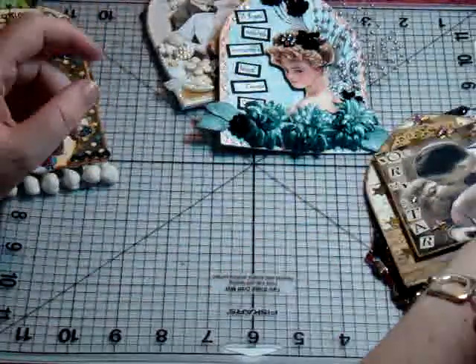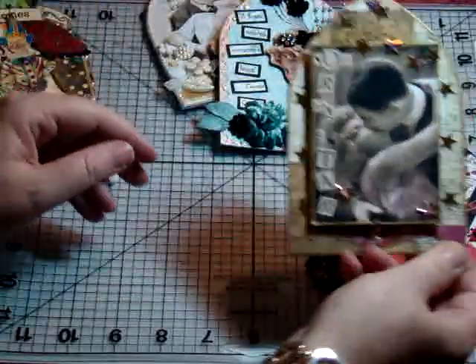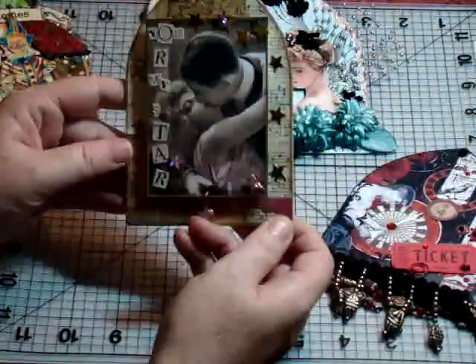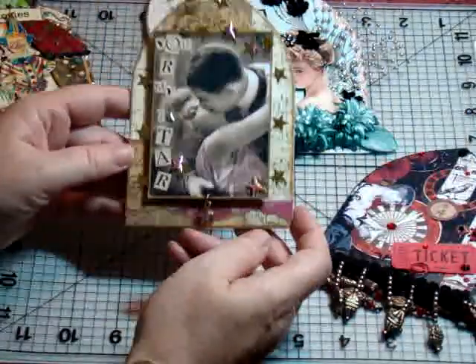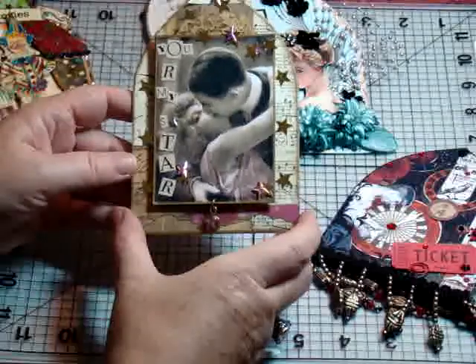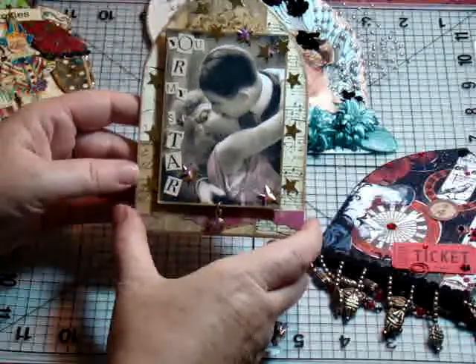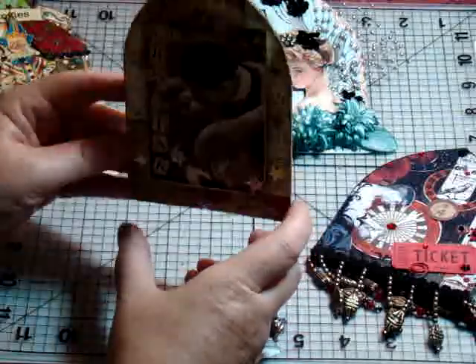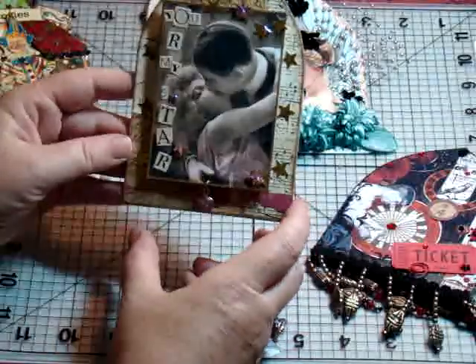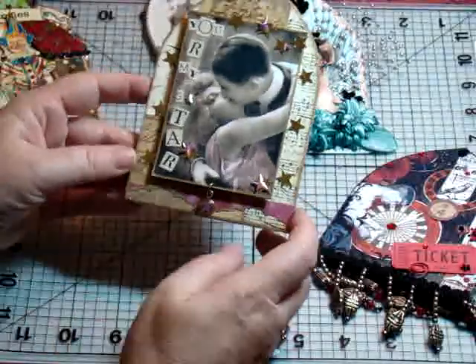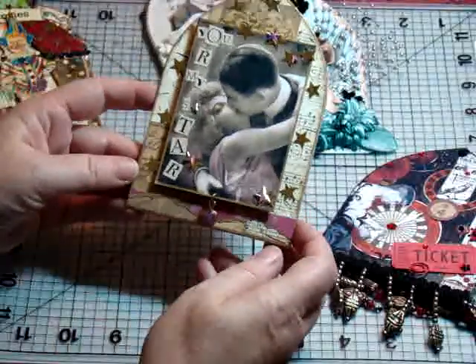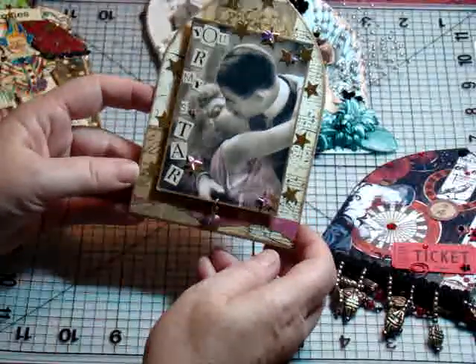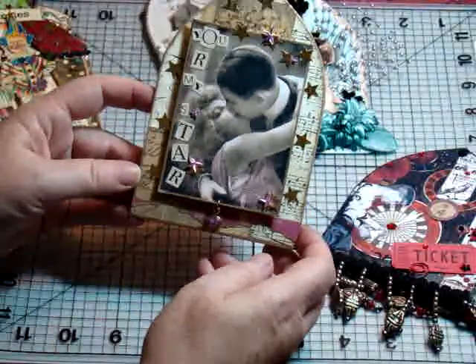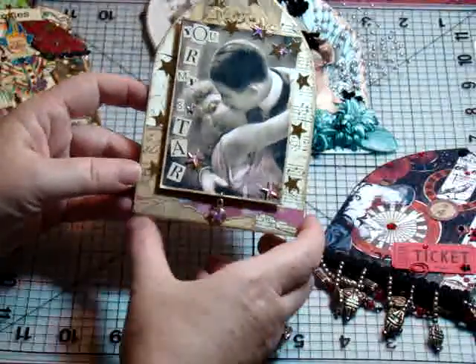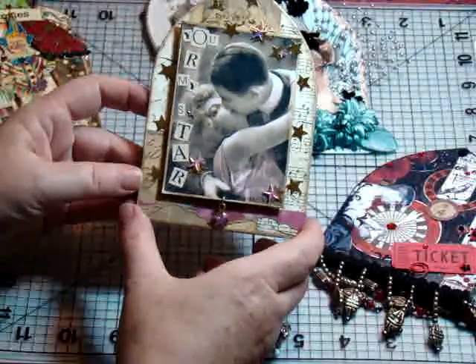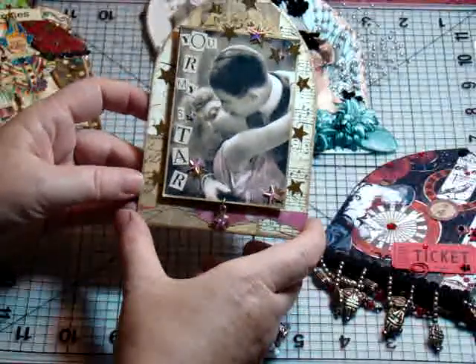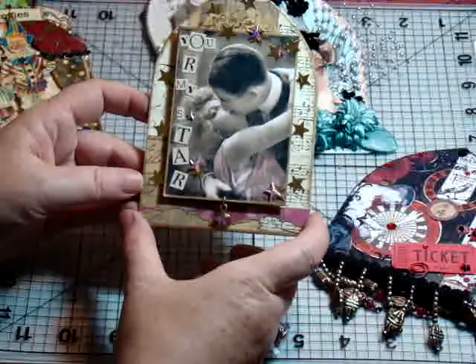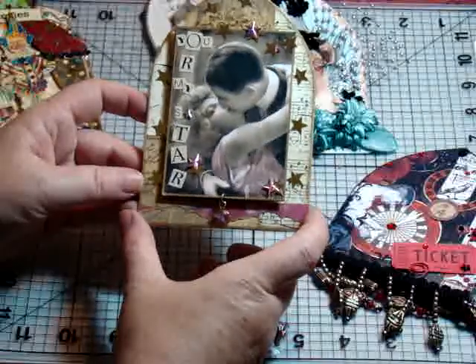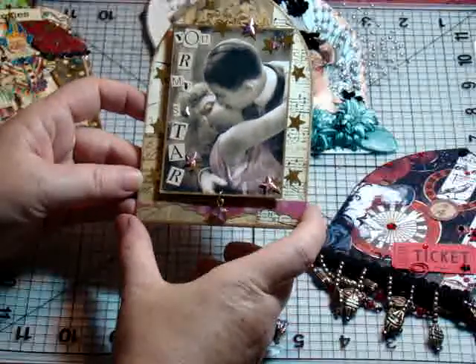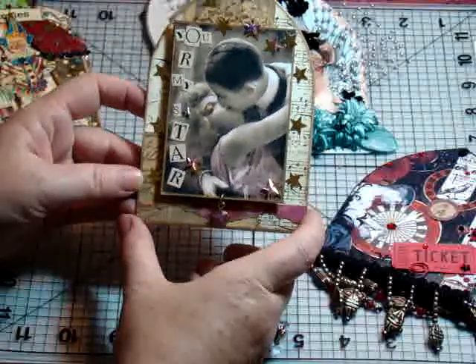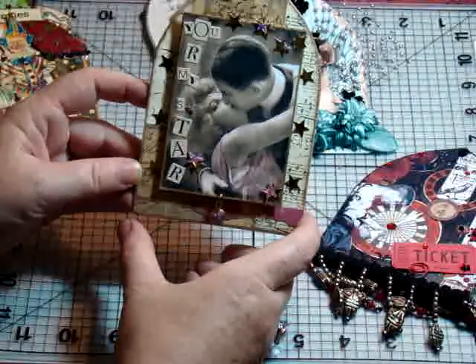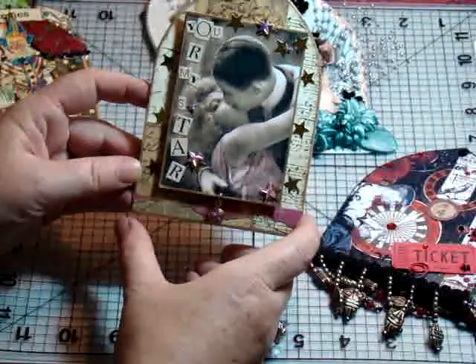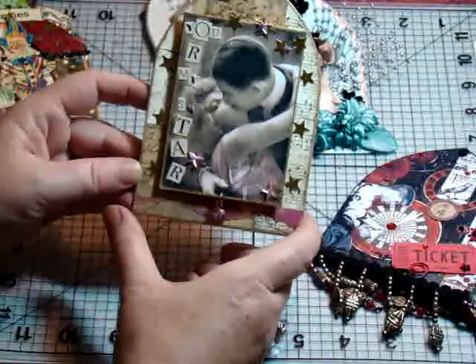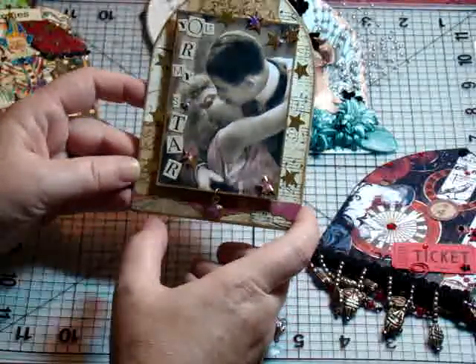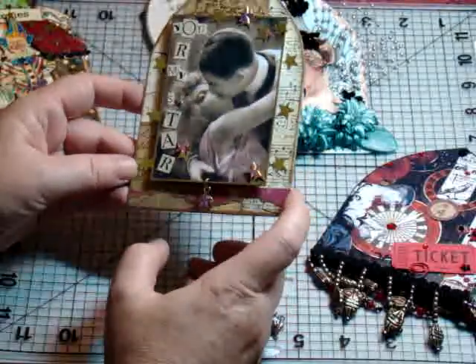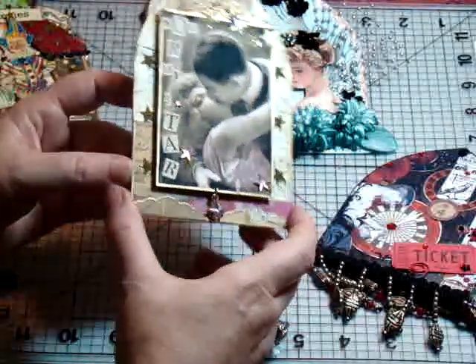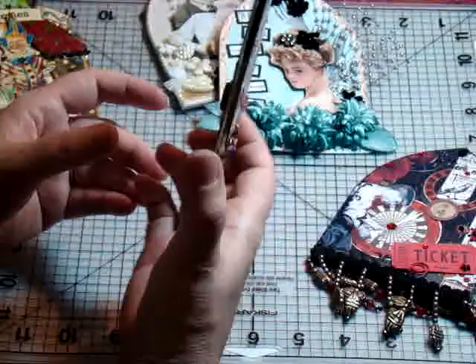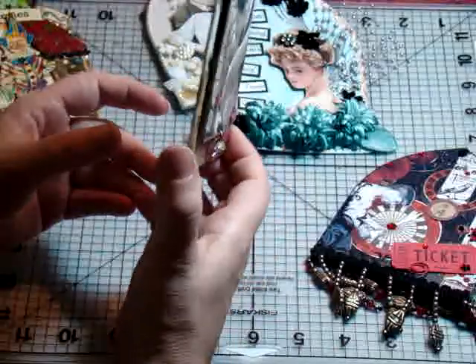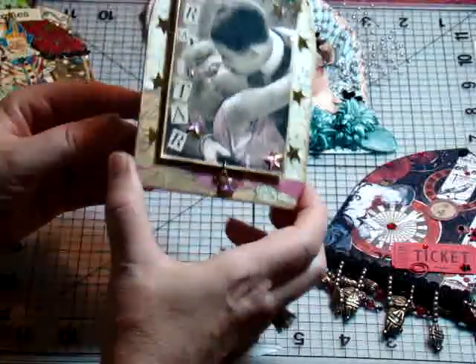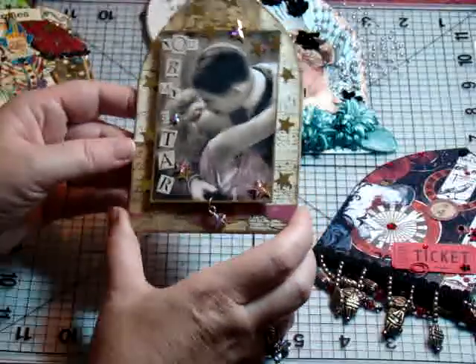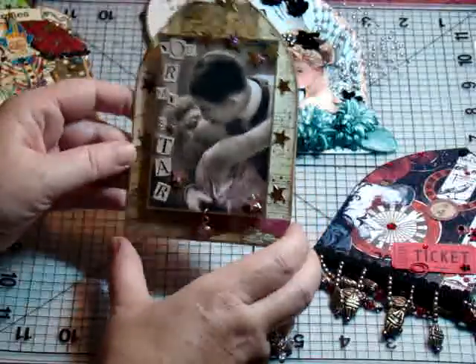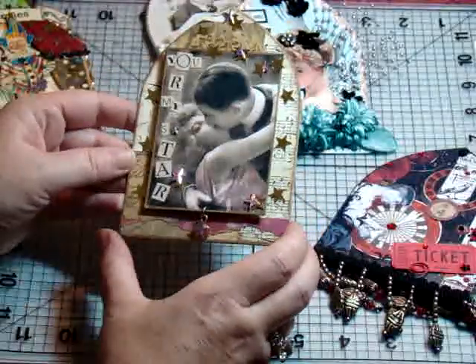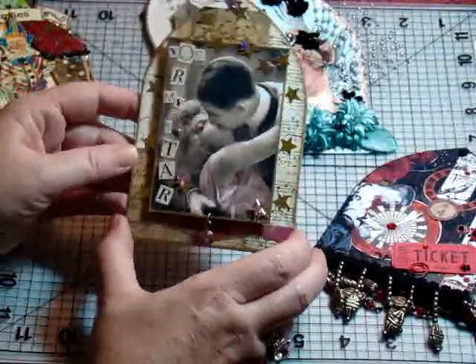They also had a star challenge, and a lot of people came up with a lot of different things for that one. But this one I have it saying, 'You are my star.' Very passionate kiss. It's slightly dimensional — very fun.